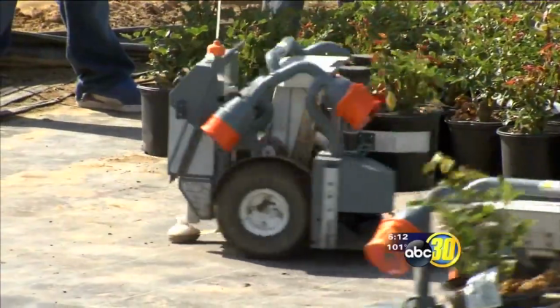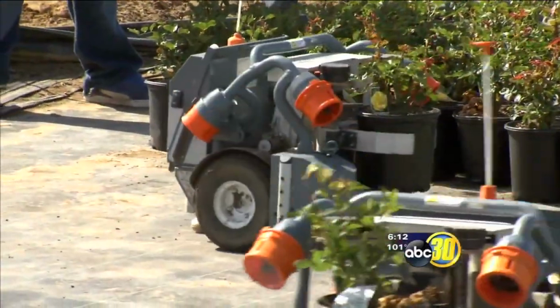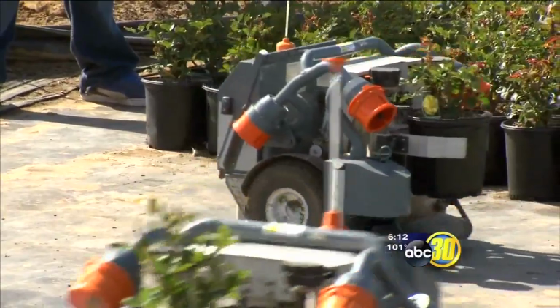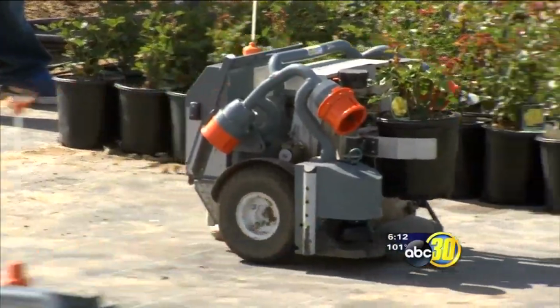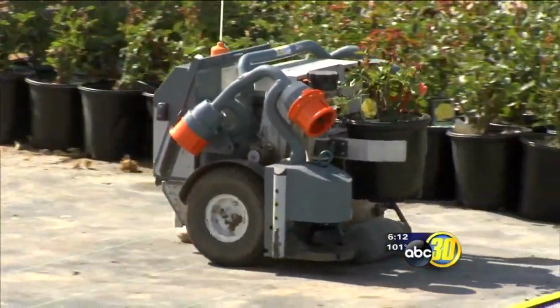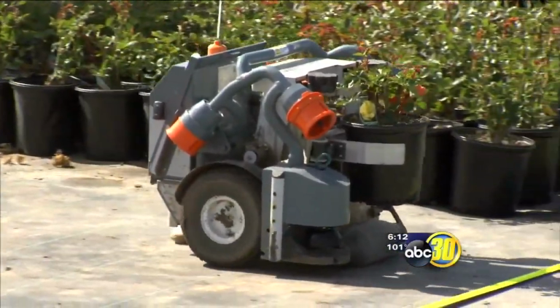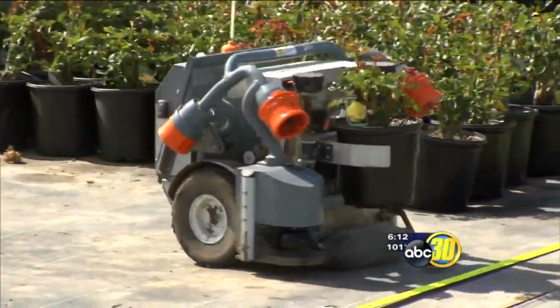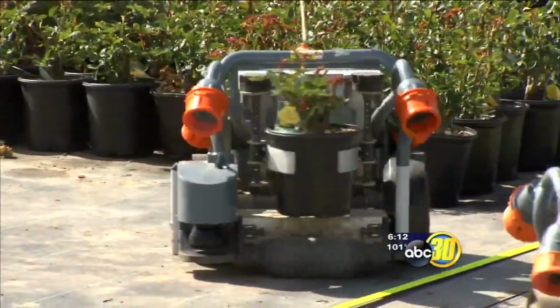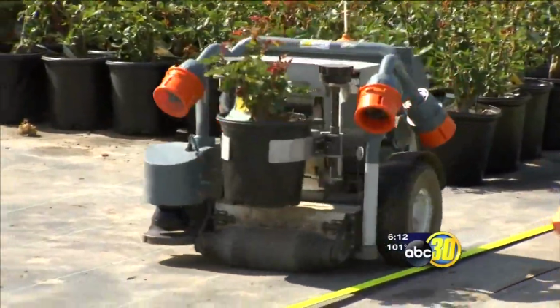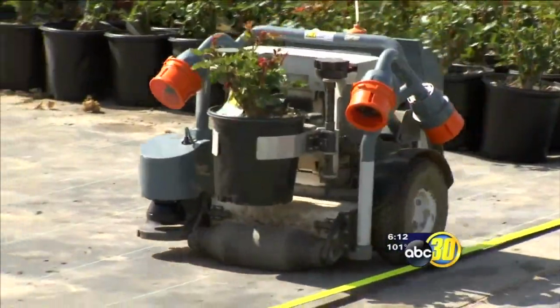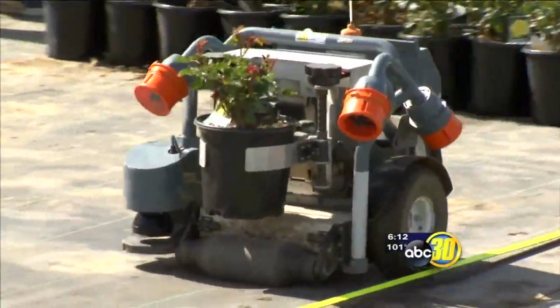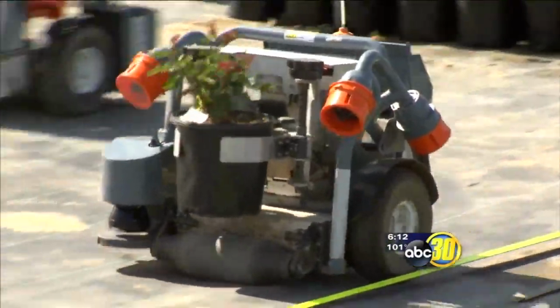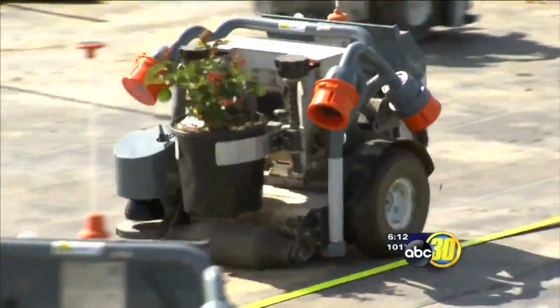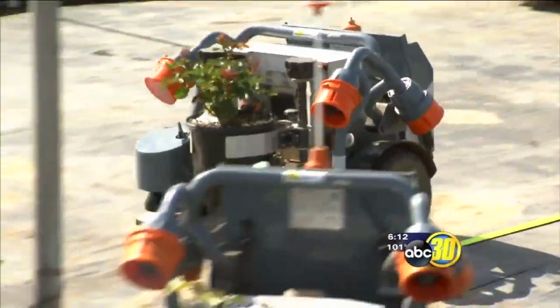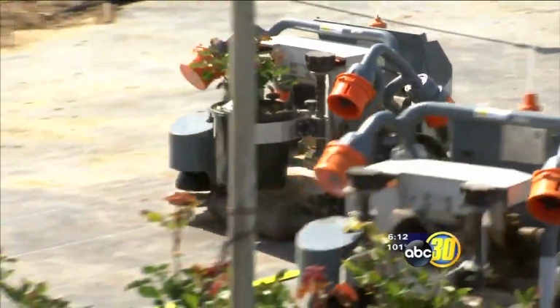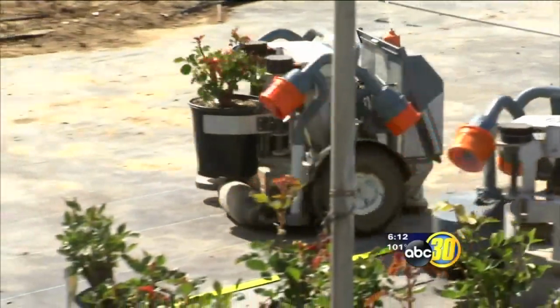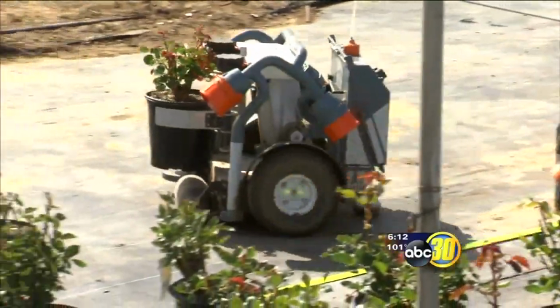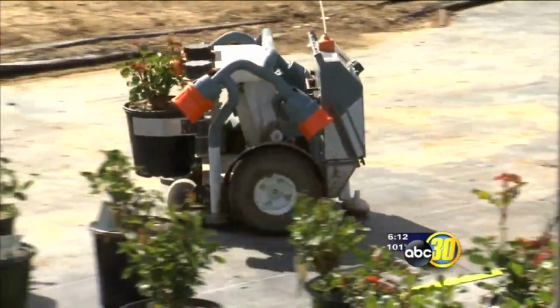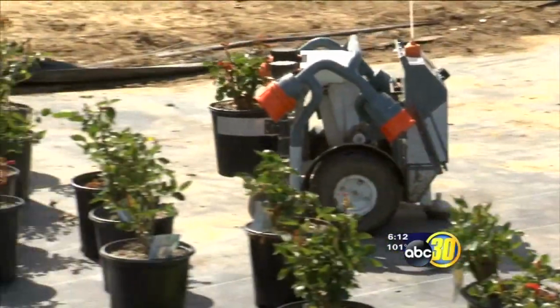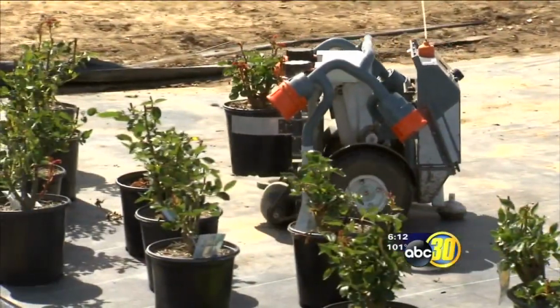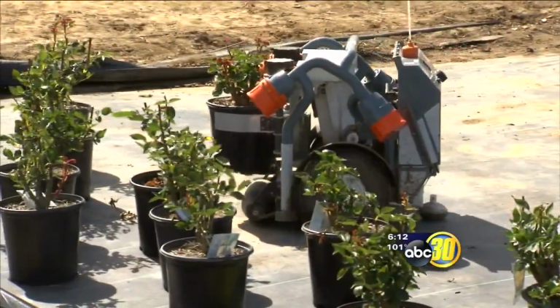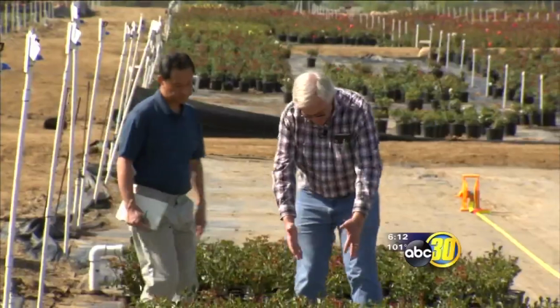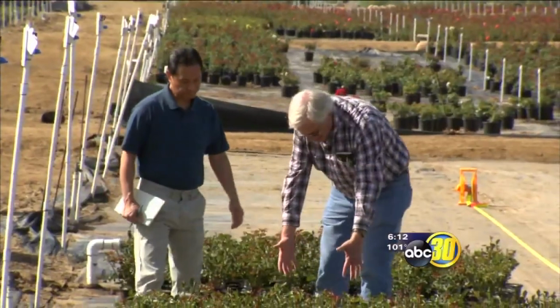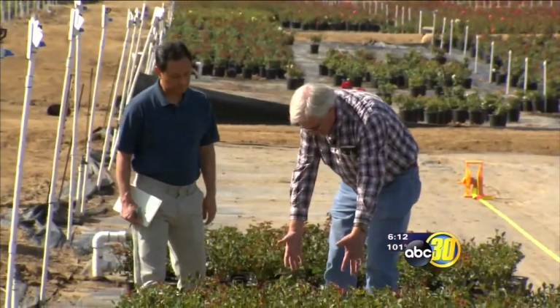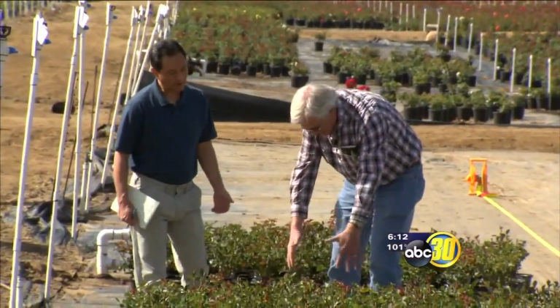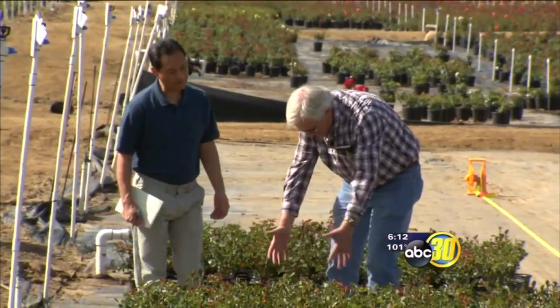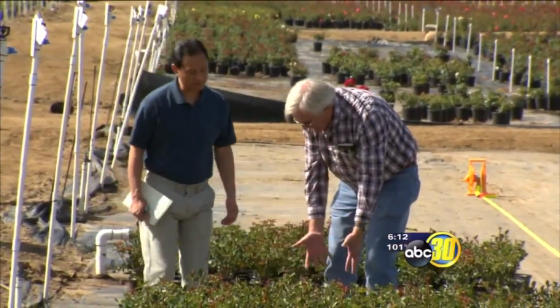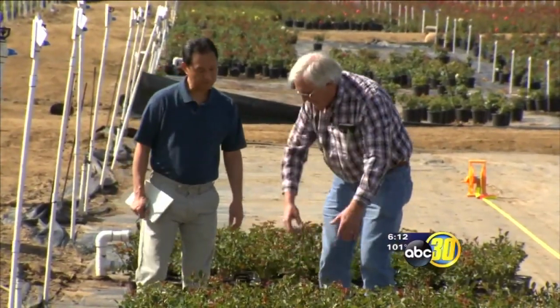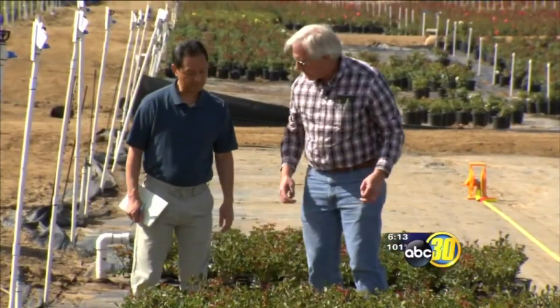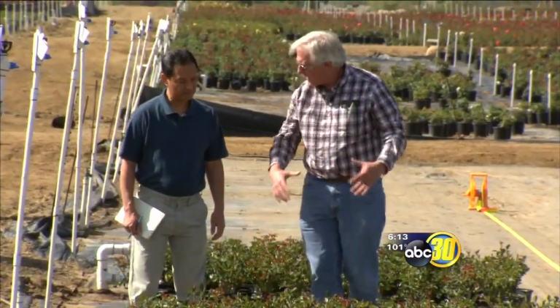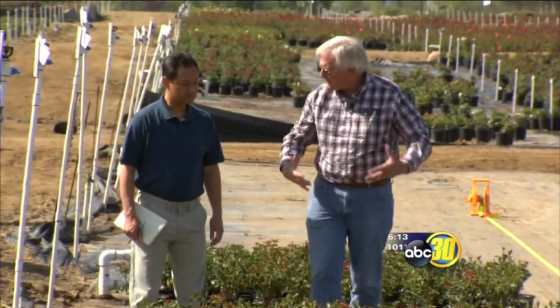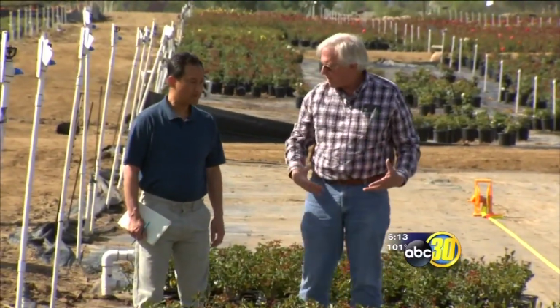Each robot costs $25,000, but they pay for themselves. The company has been able to automate an important task. It needs to be out like this big, and so we've got to give it space to grow.